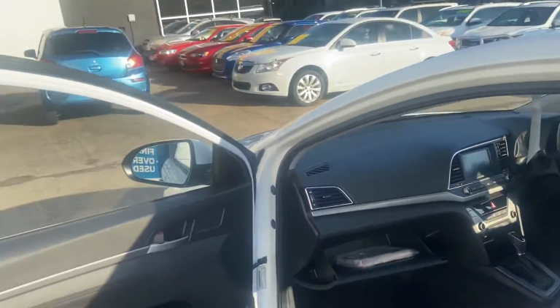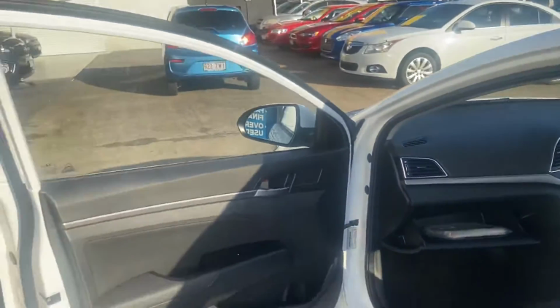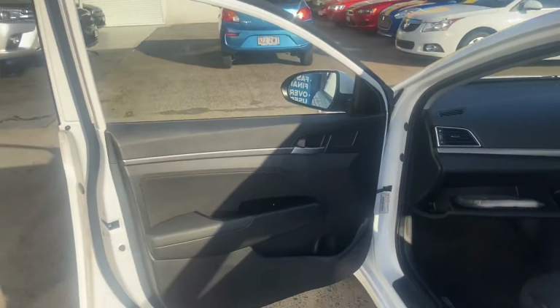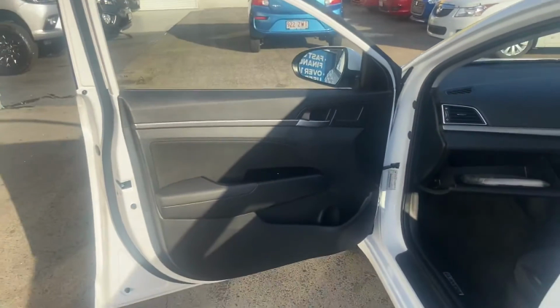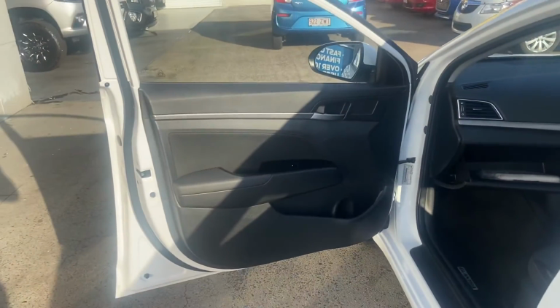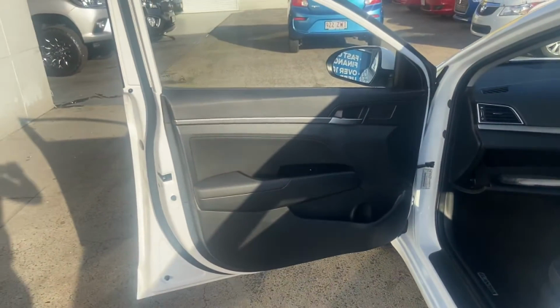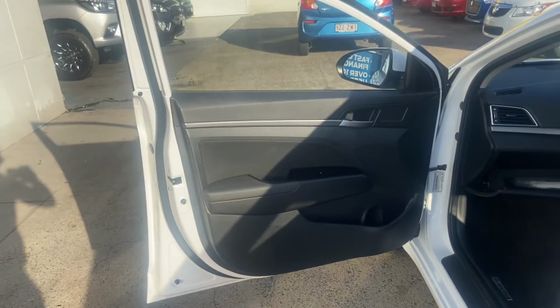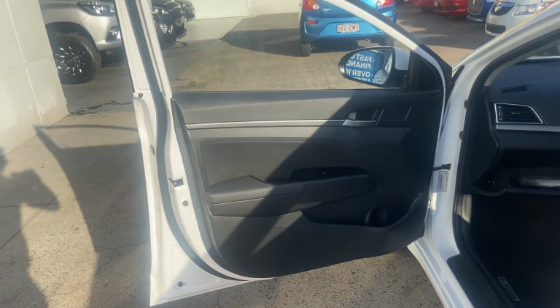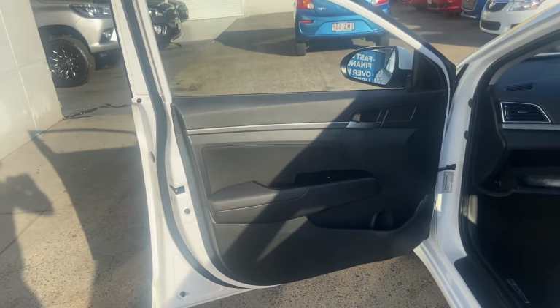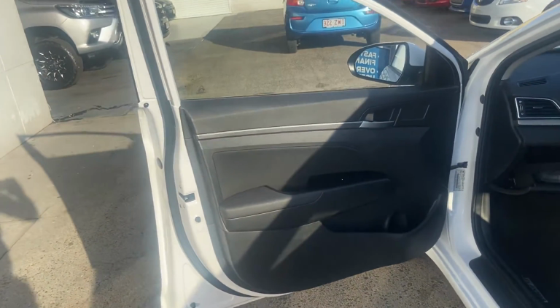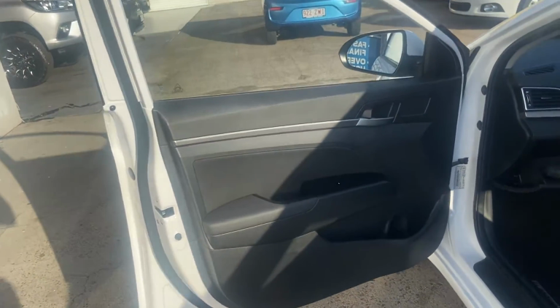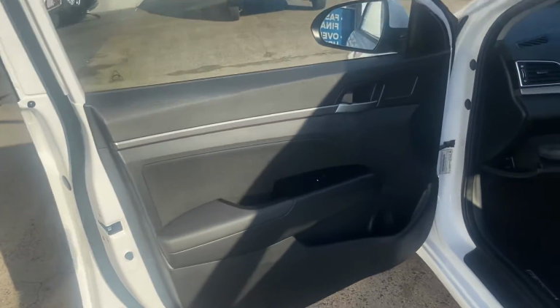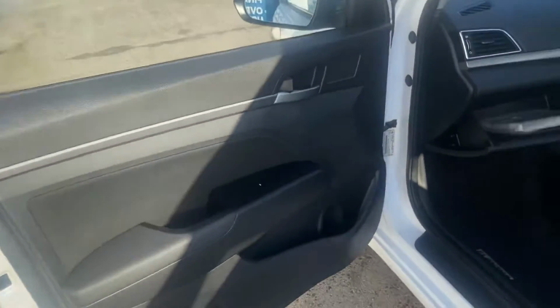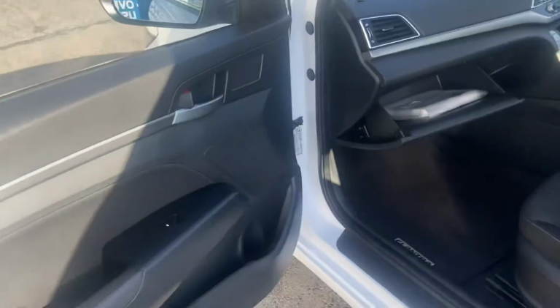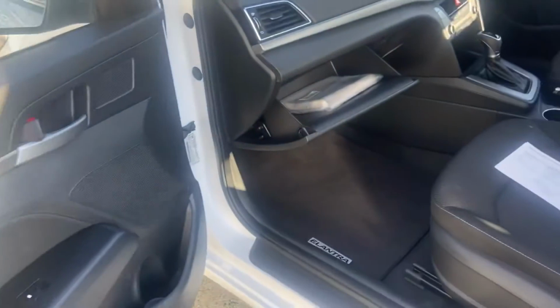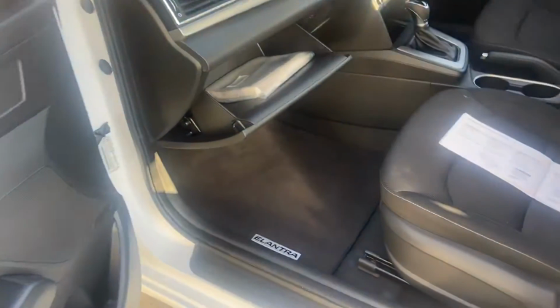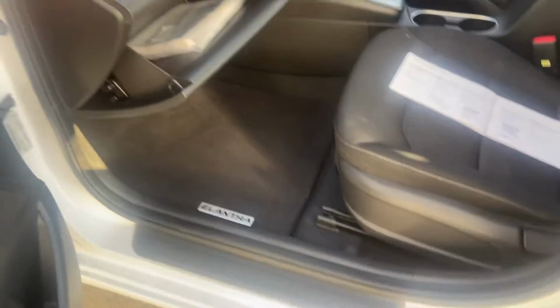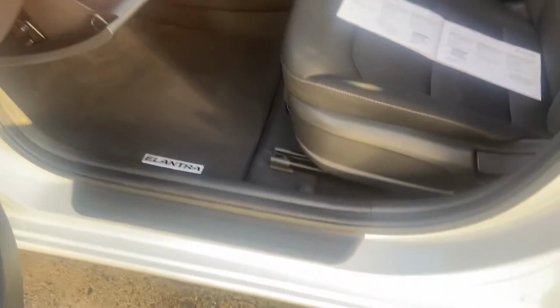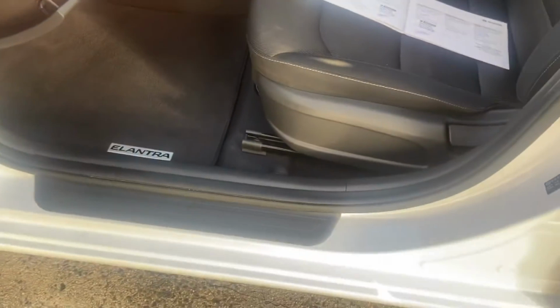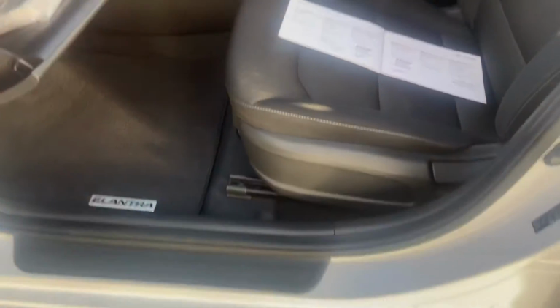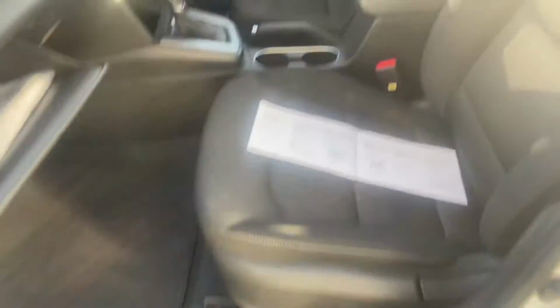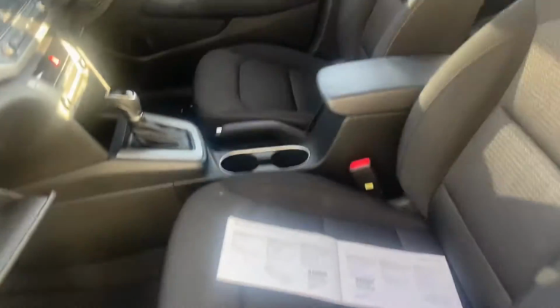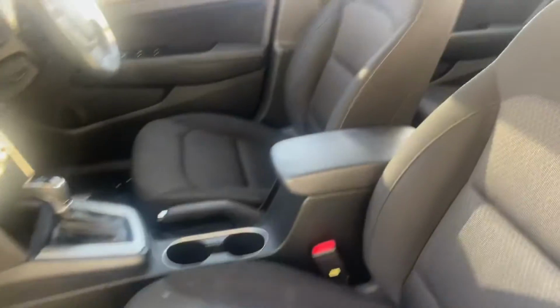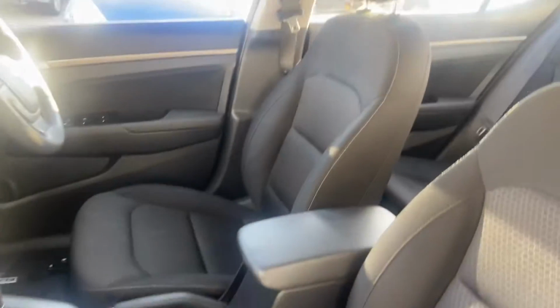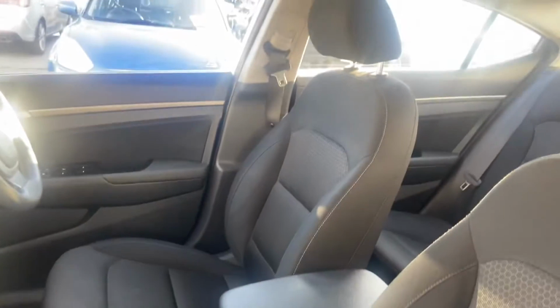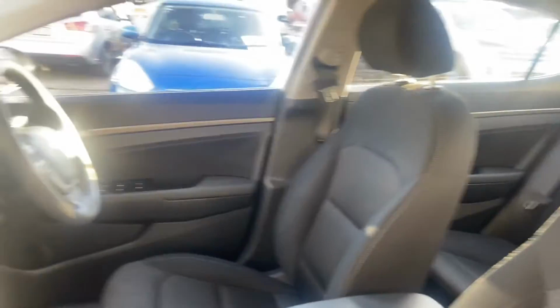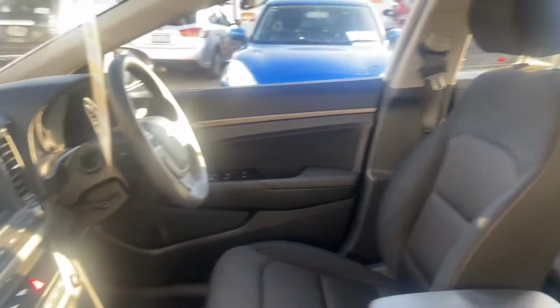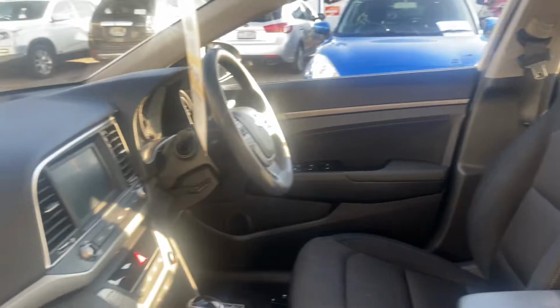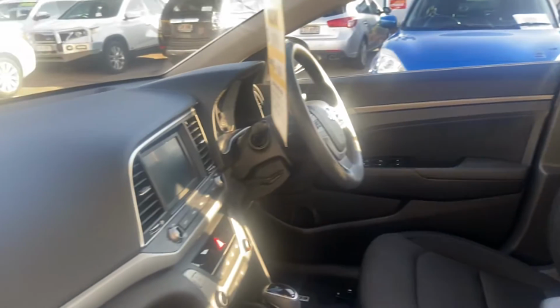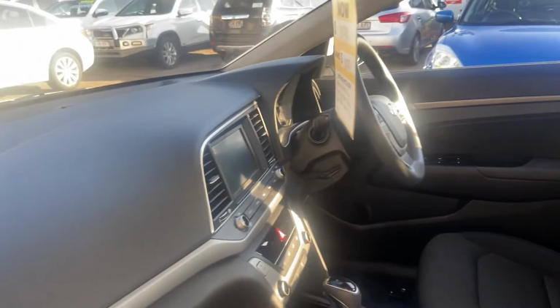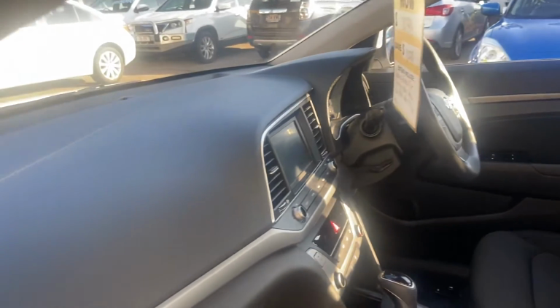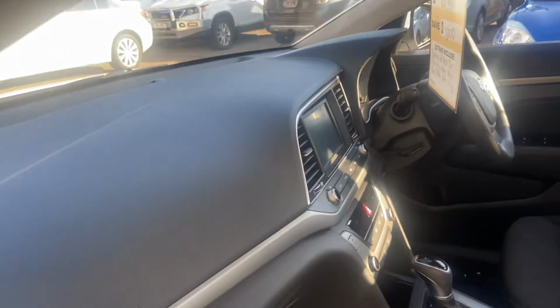Coming around and taking a look at the passenger side door trim. Coming inside the vehicle now and having a good look at the interior.